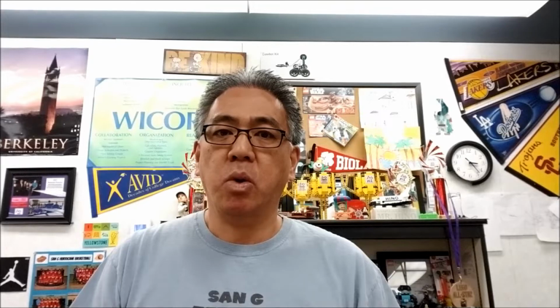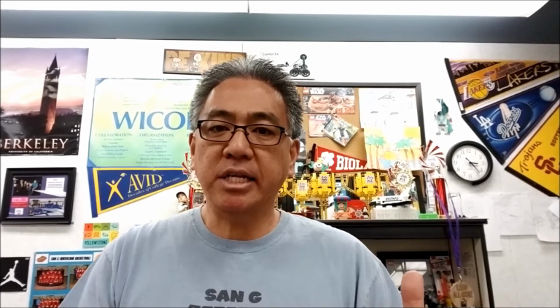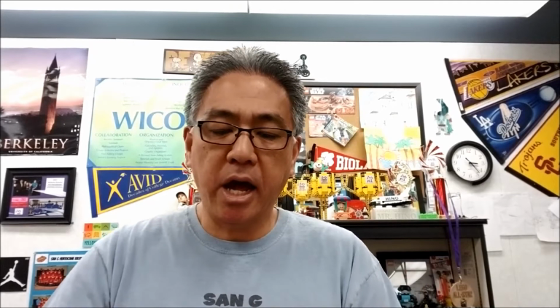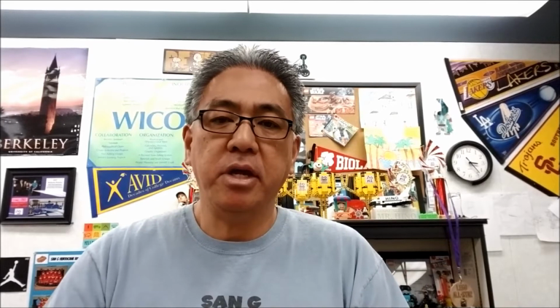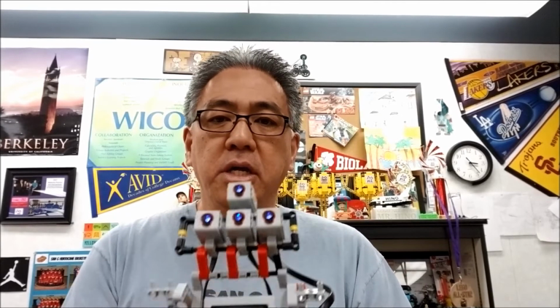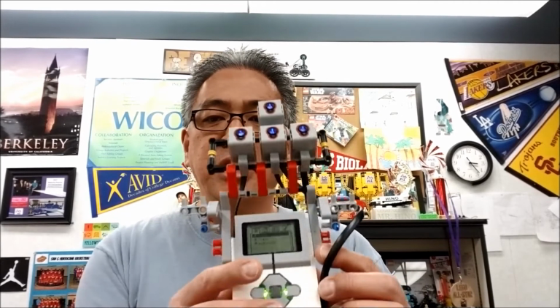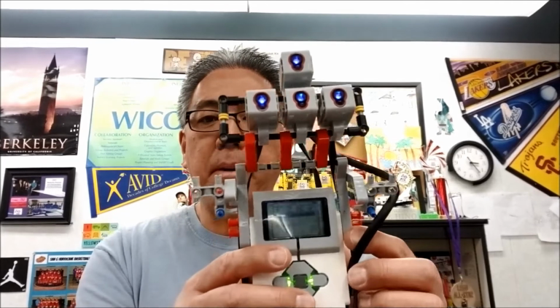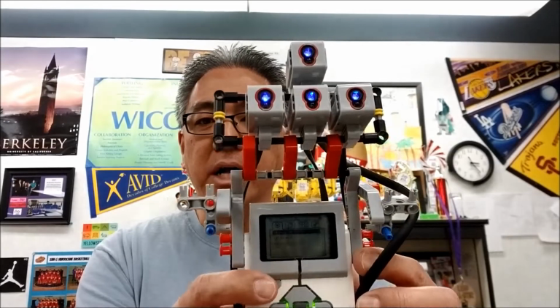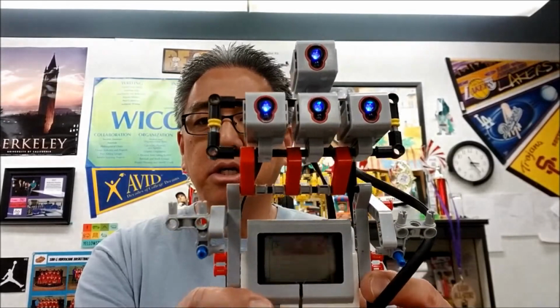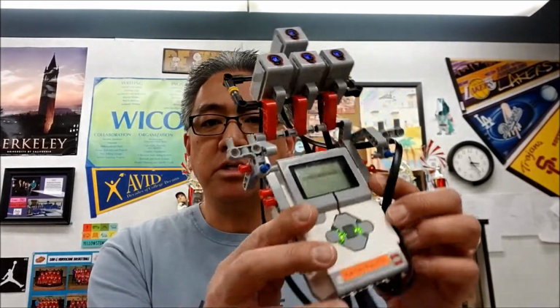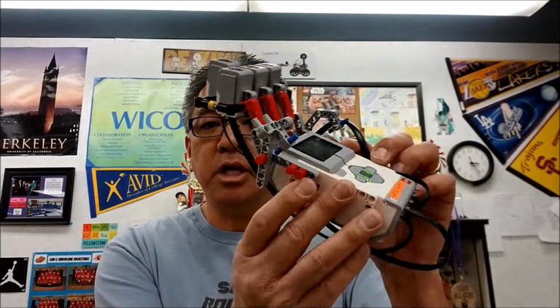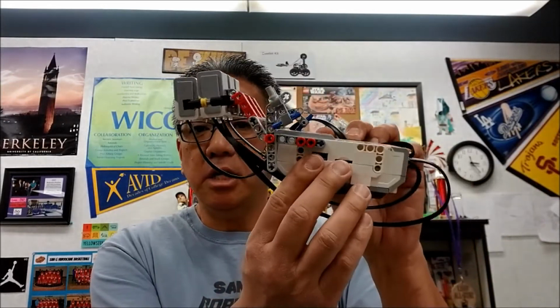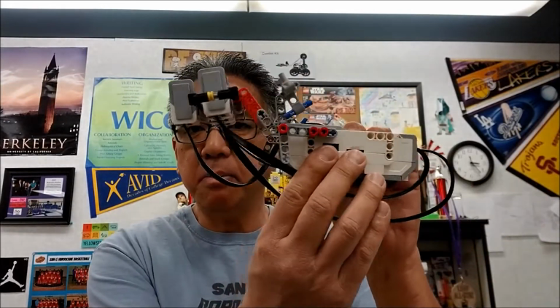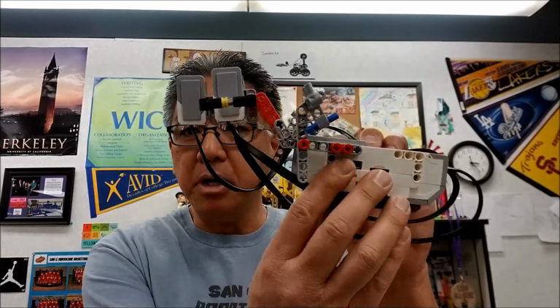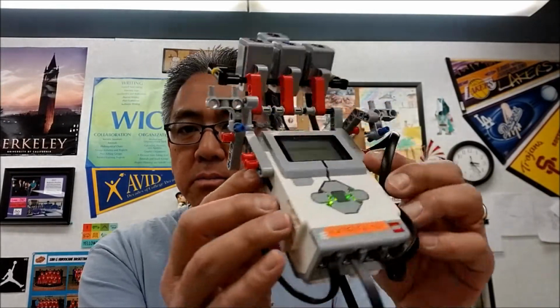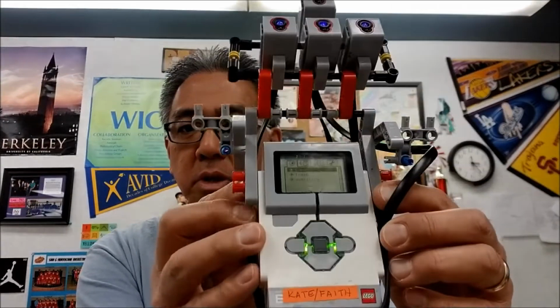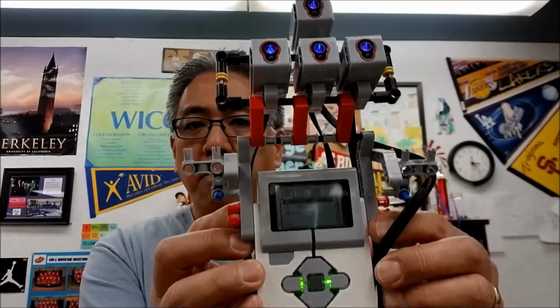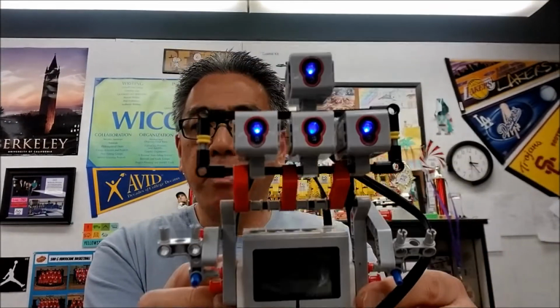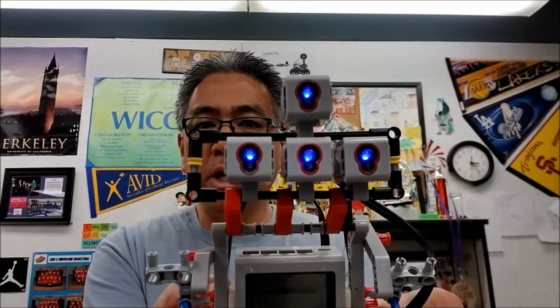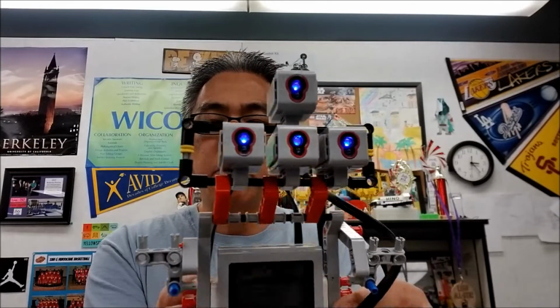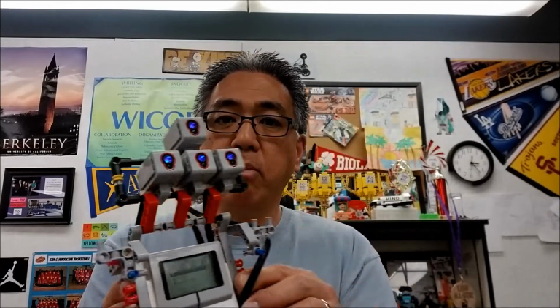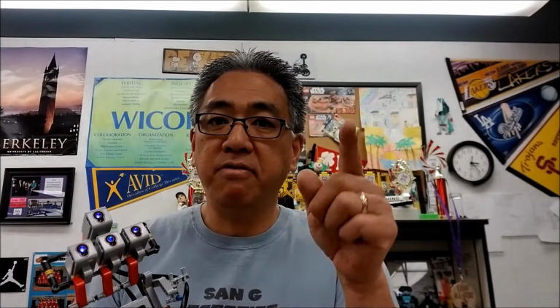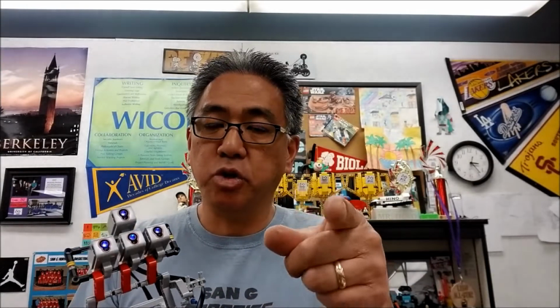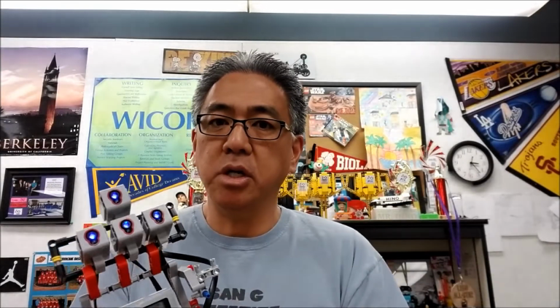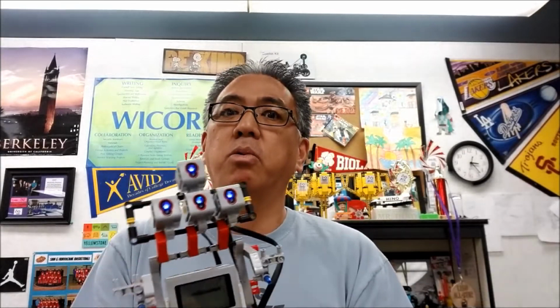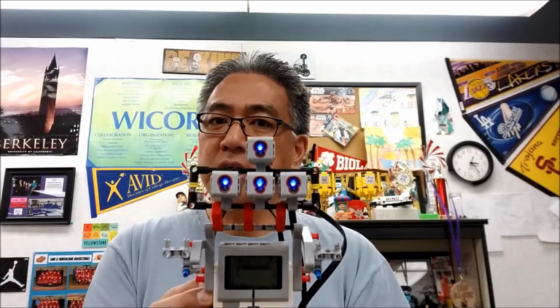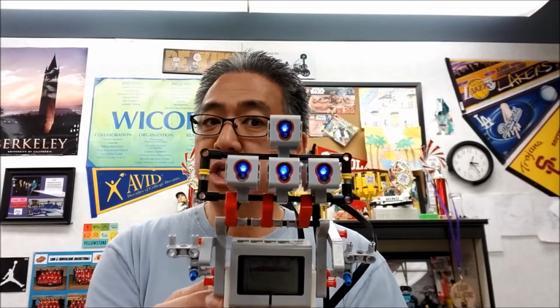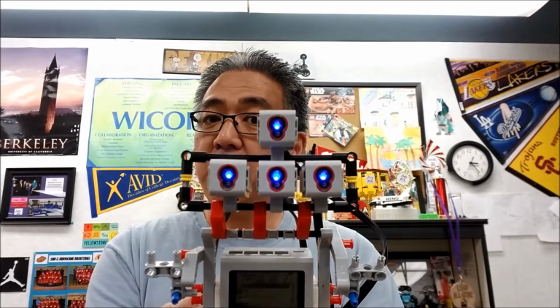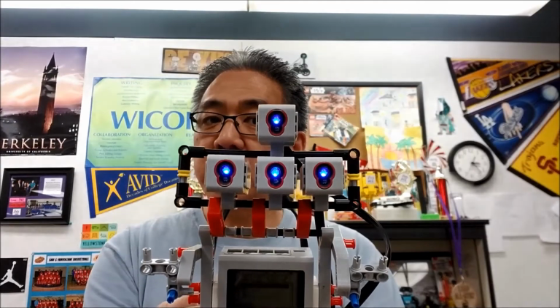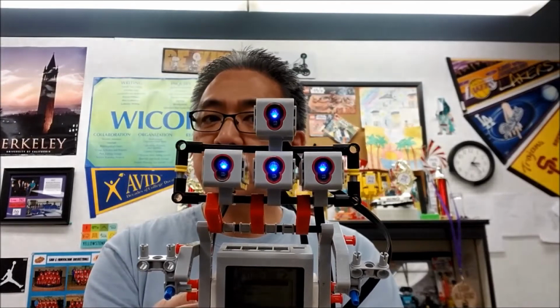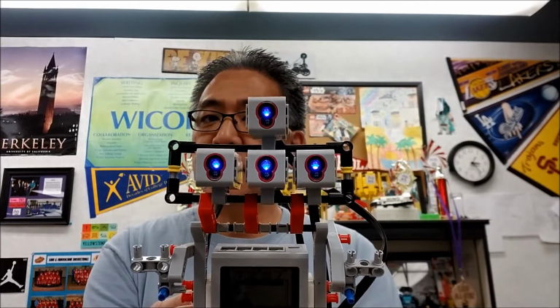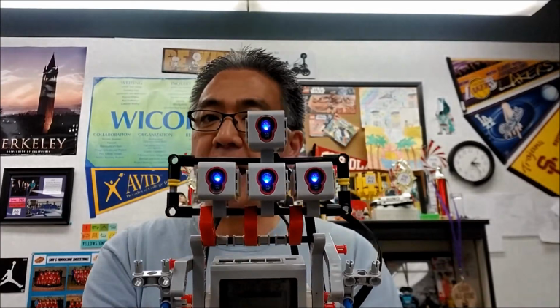Okay guys, I have the Simon bot. It is a really simple build, but the programming — which I will leave in the description — really makes this thing take off. So let's go ahead and take a look at it.